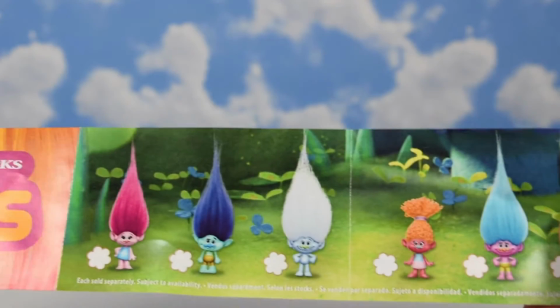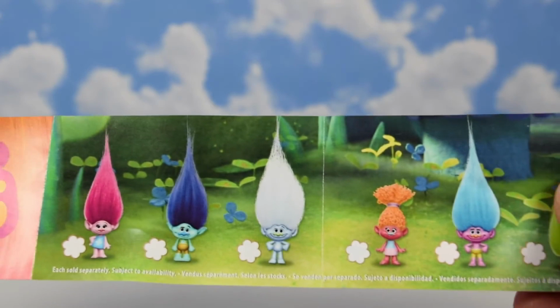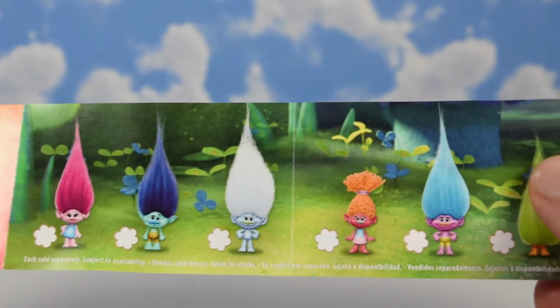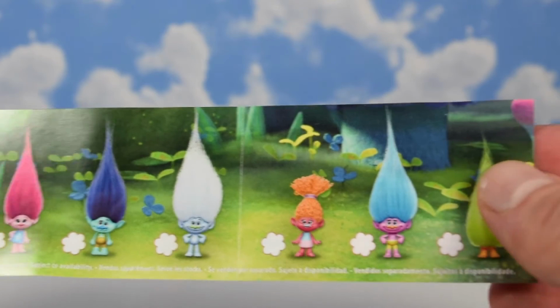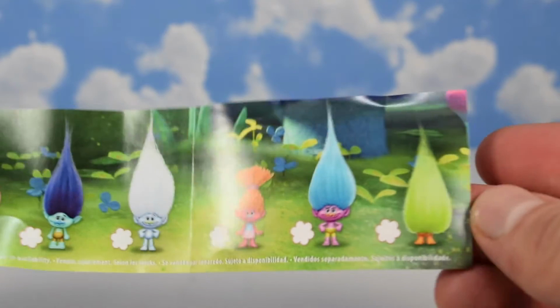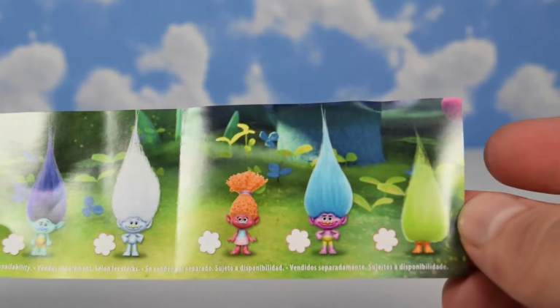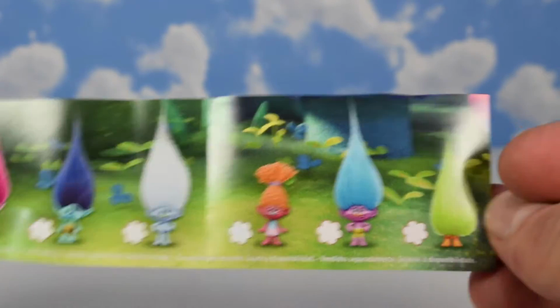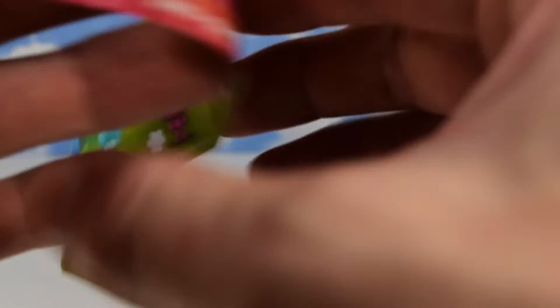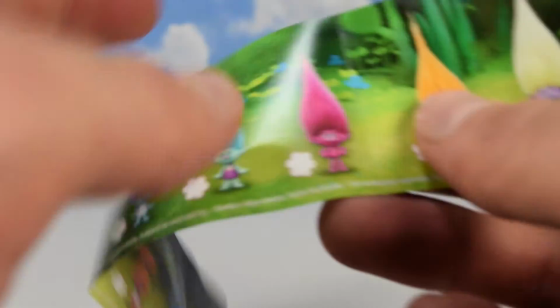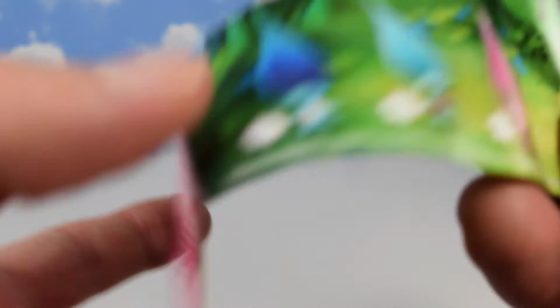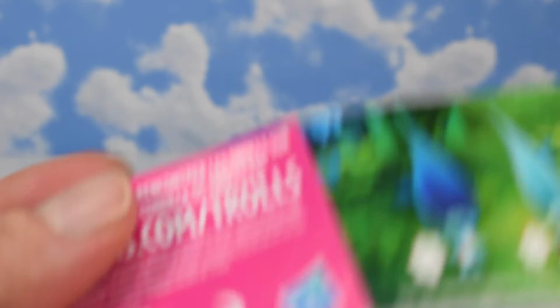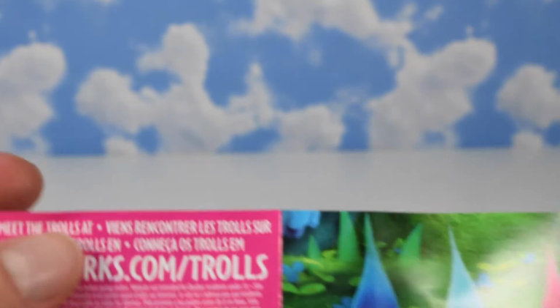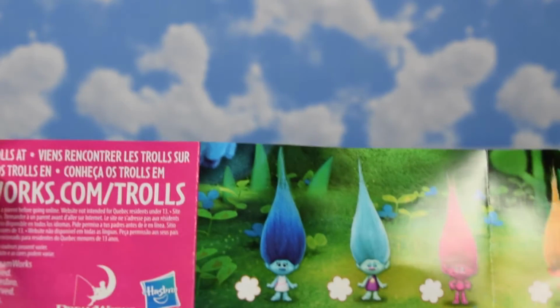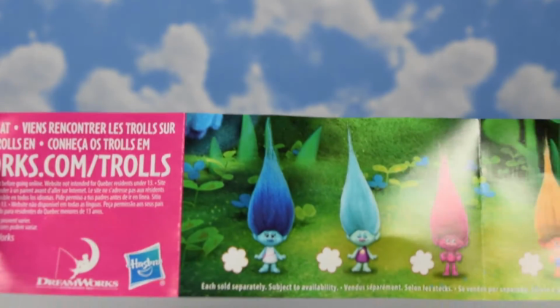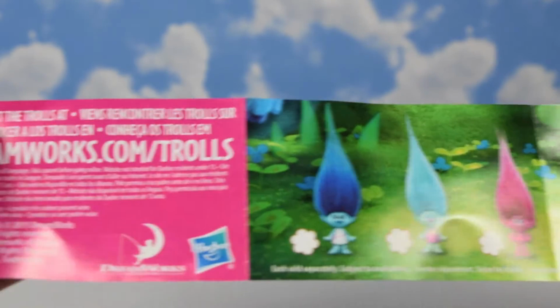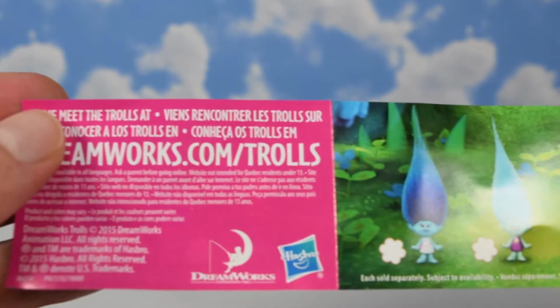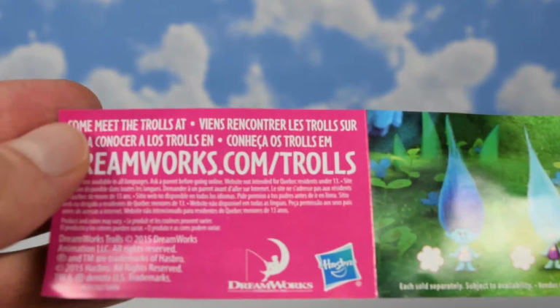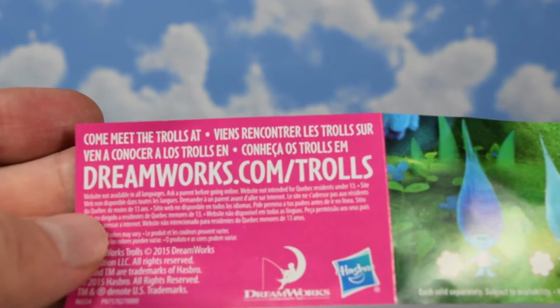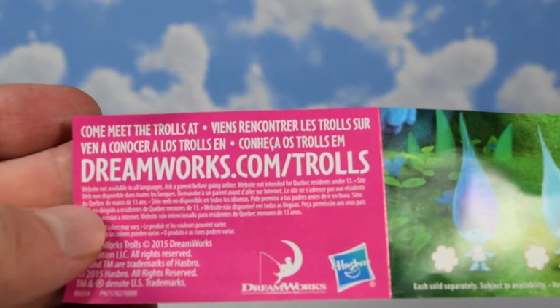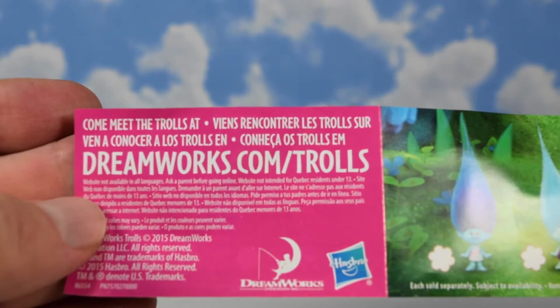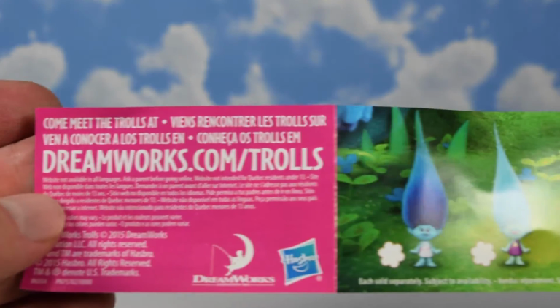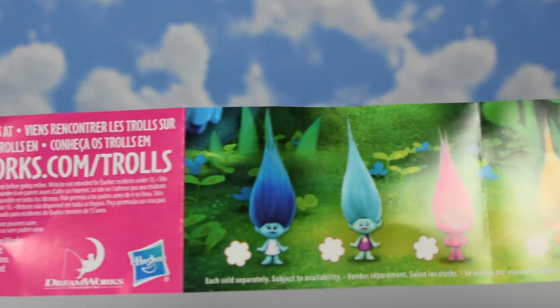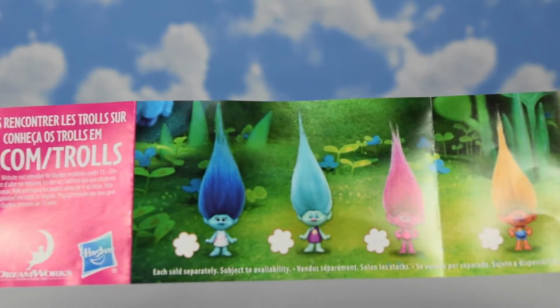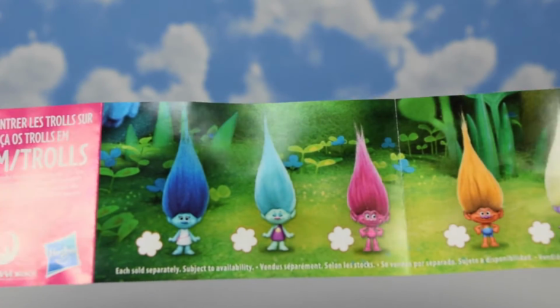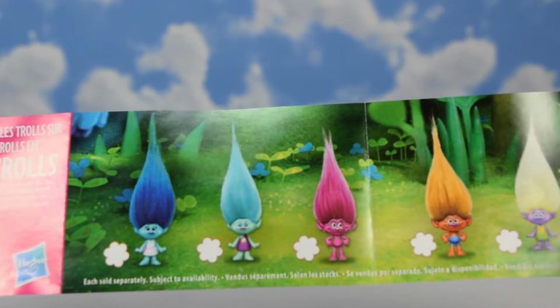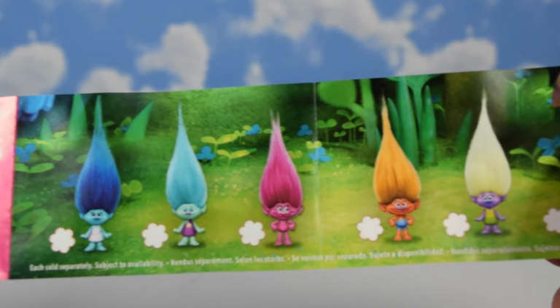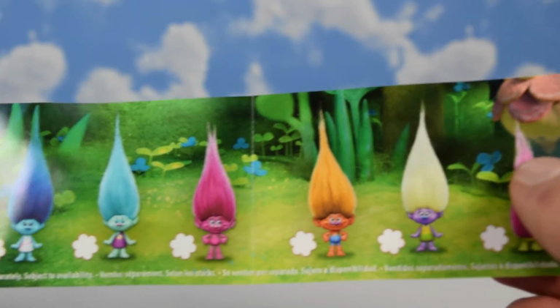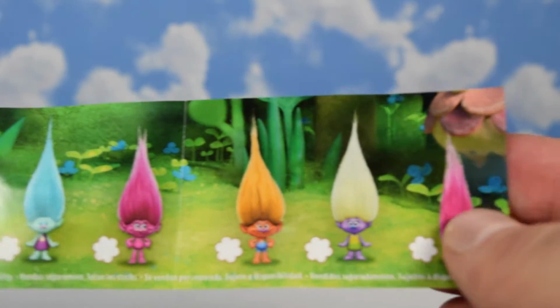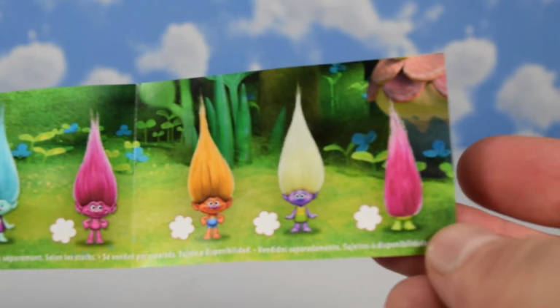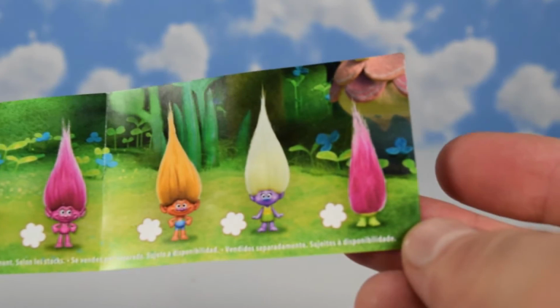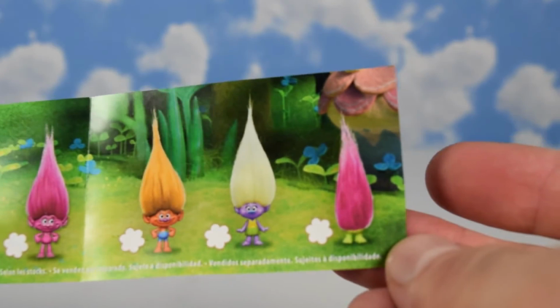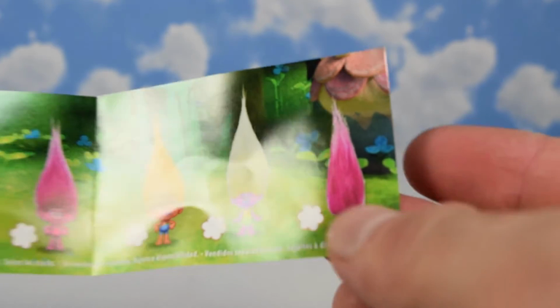Now these are the ones we can collect. It looks like there's a total of 12 trolls. This one at the end doesn't got a face.